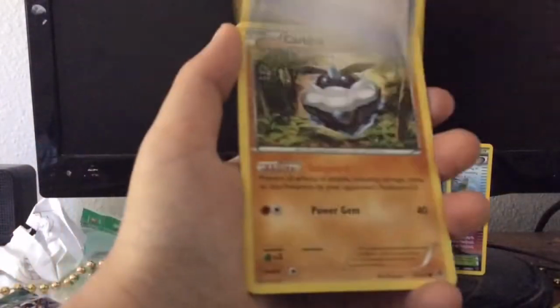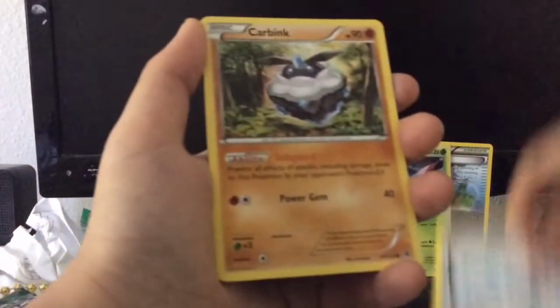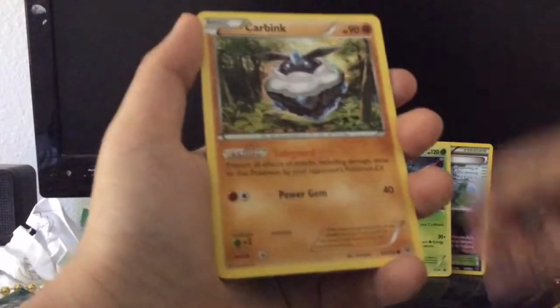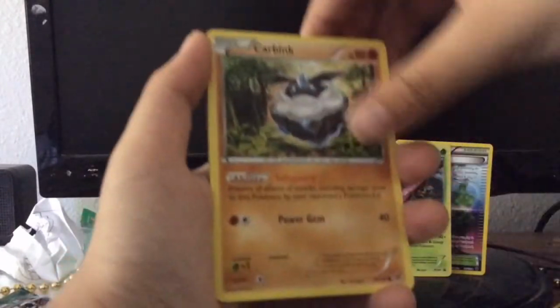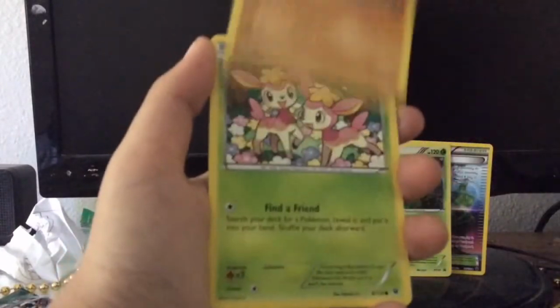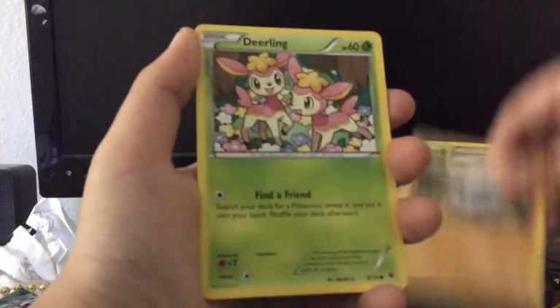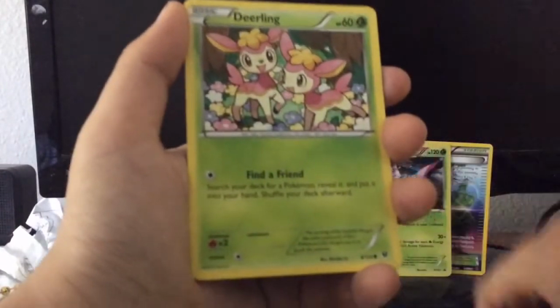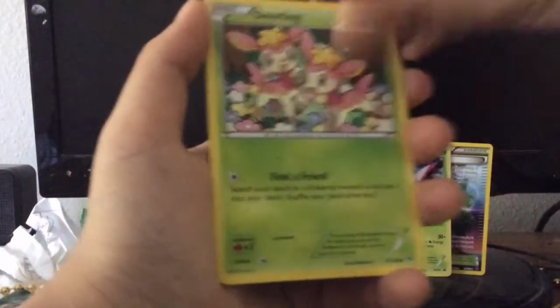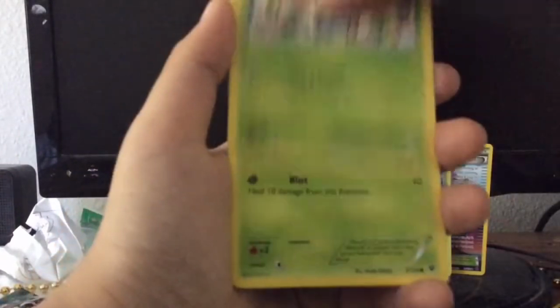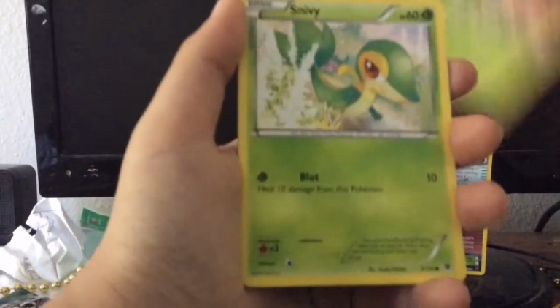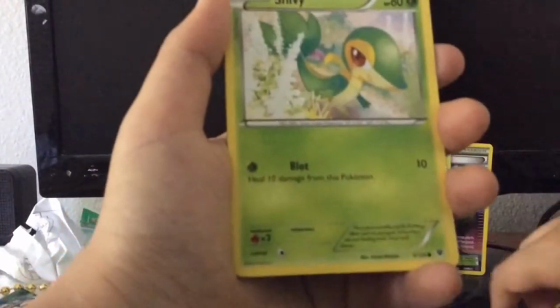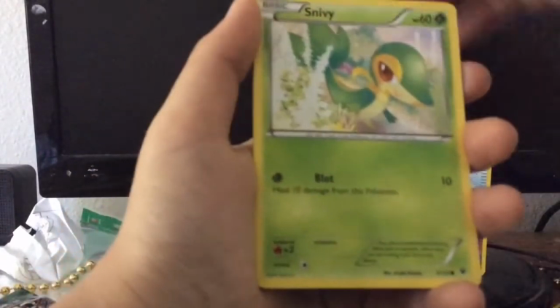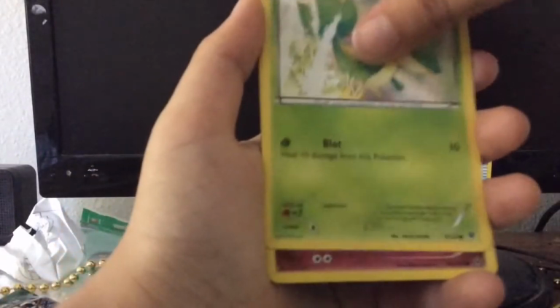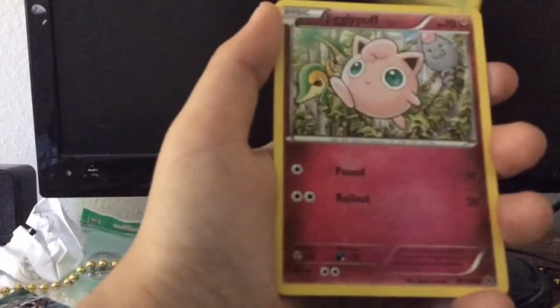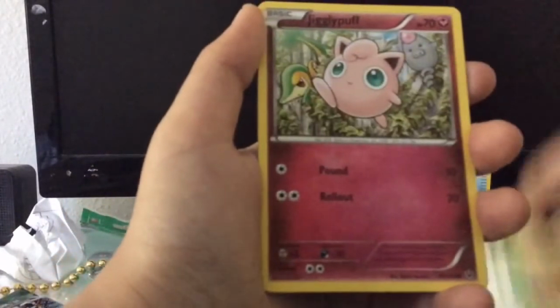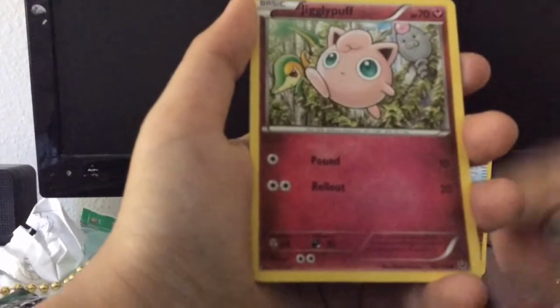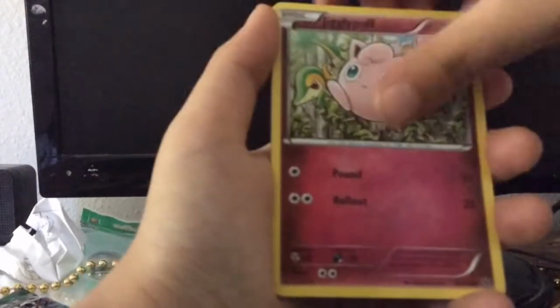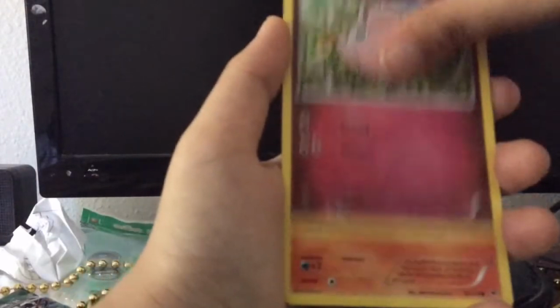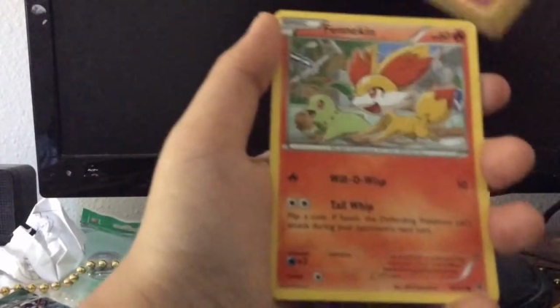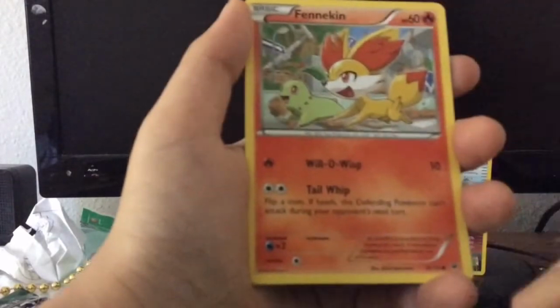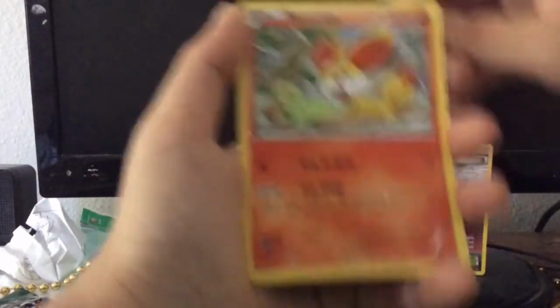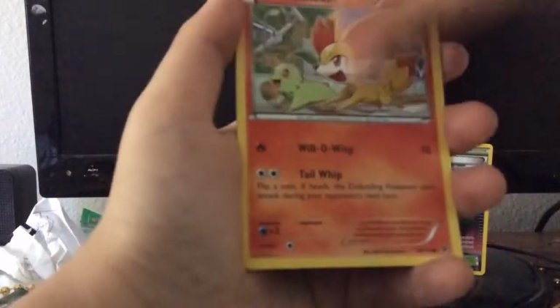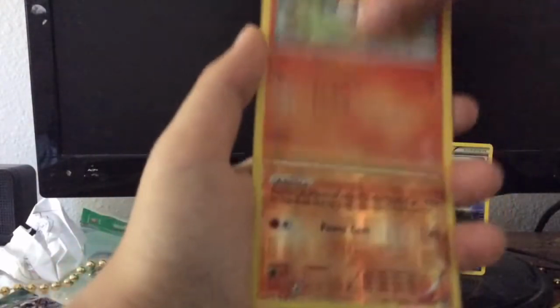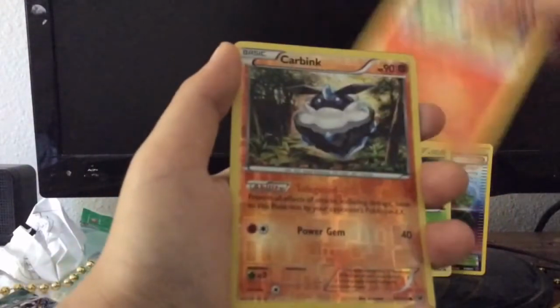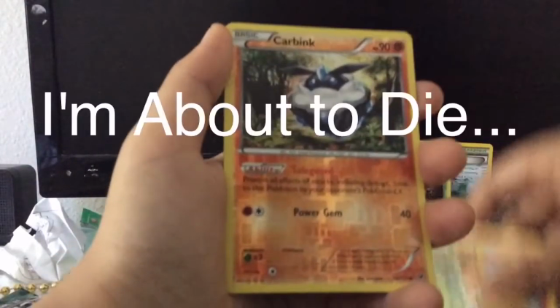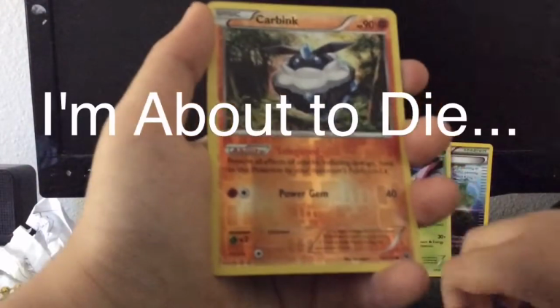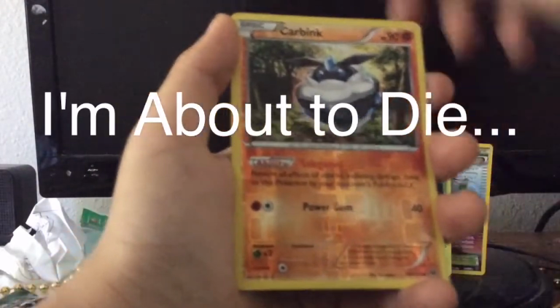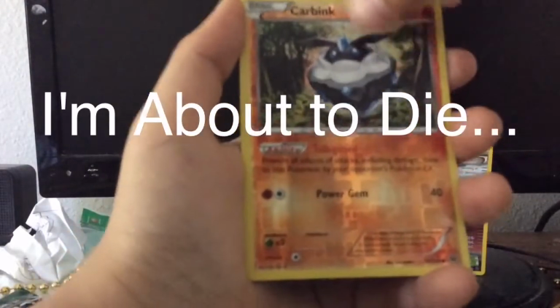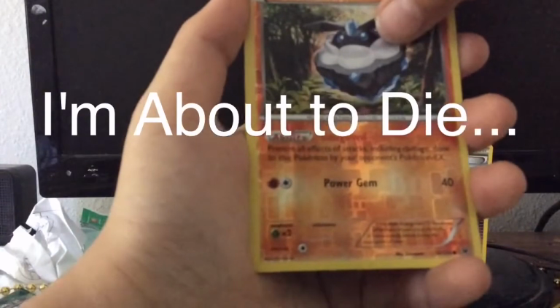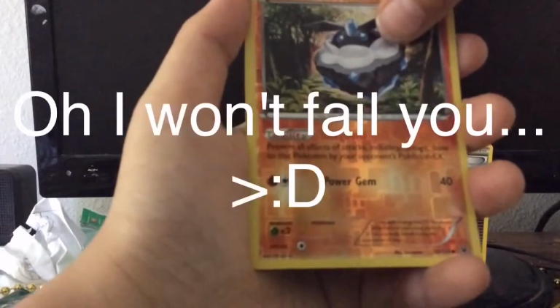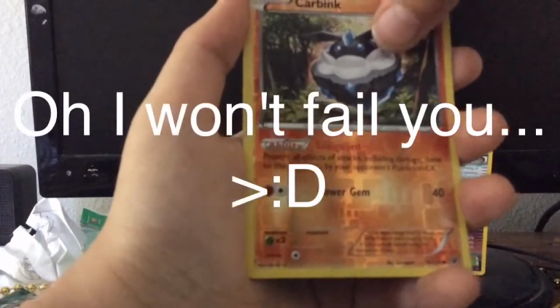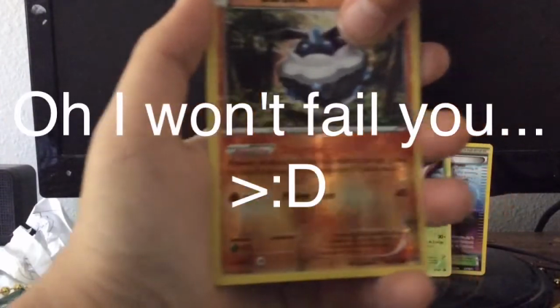Also a Carbink, a Deerling, a Snivy, a Jigglypuff, a Fennekin, and another Carbink. Come on Zyreguard, don't fail me now.